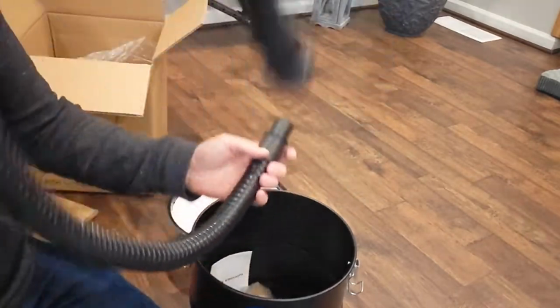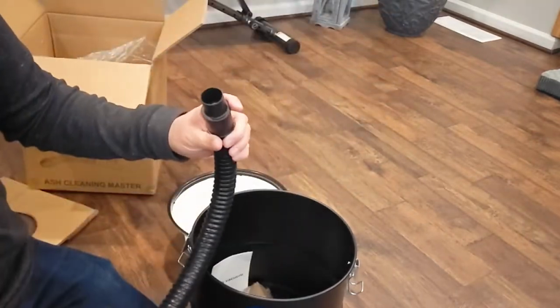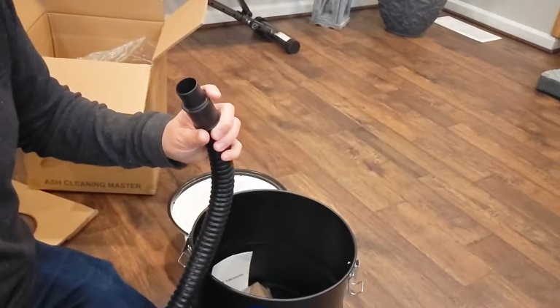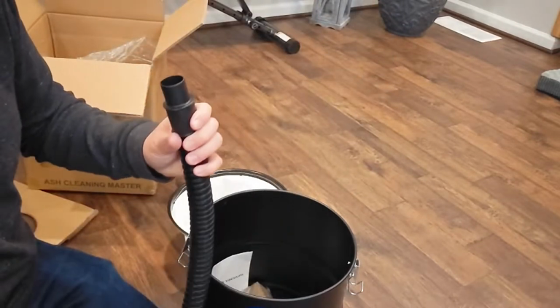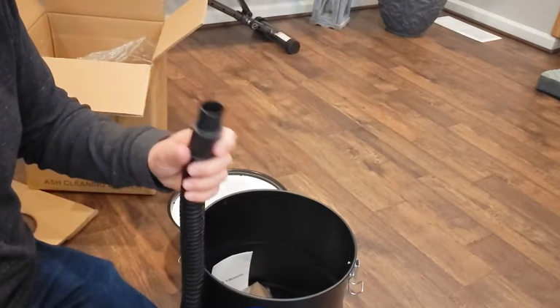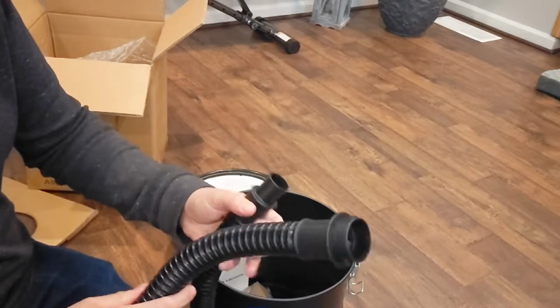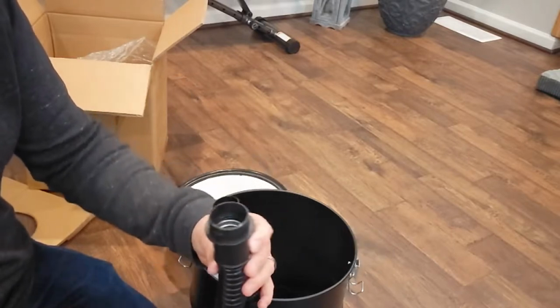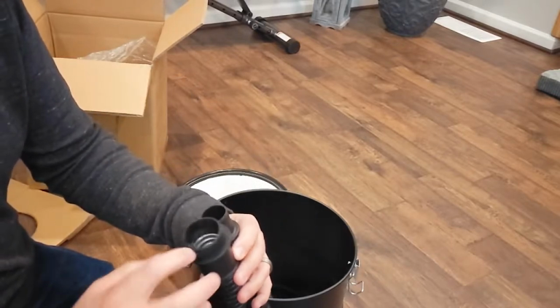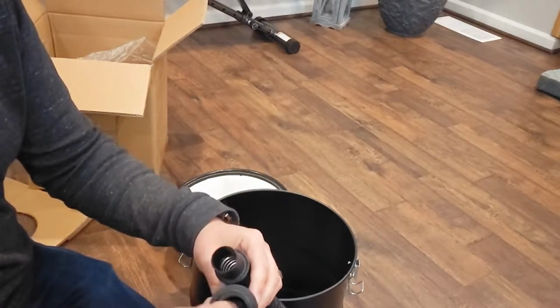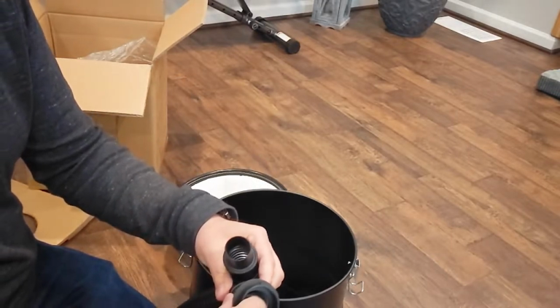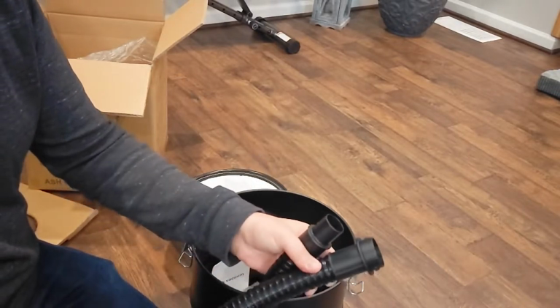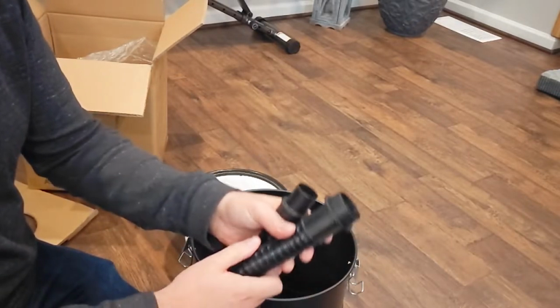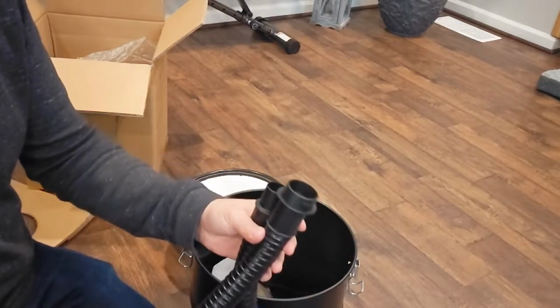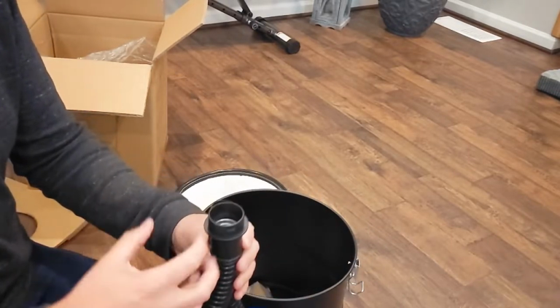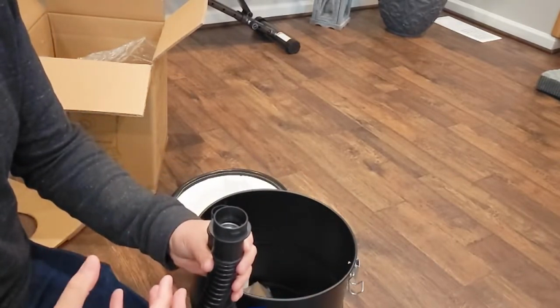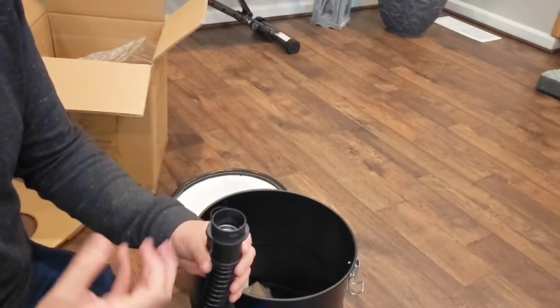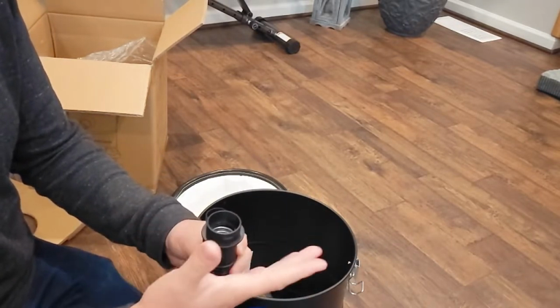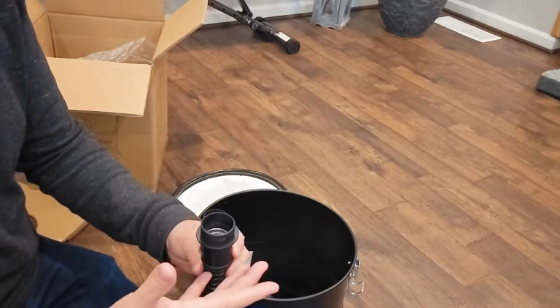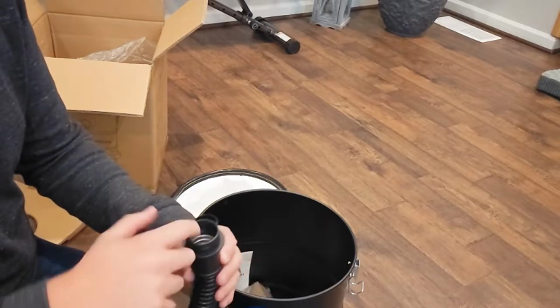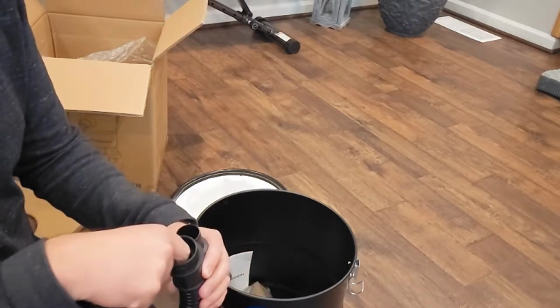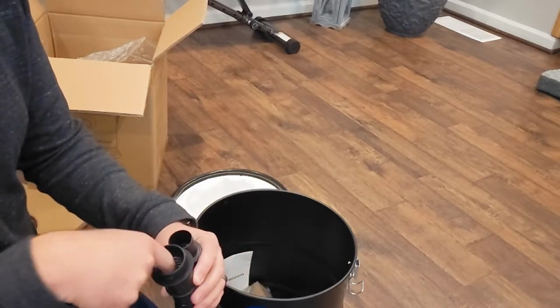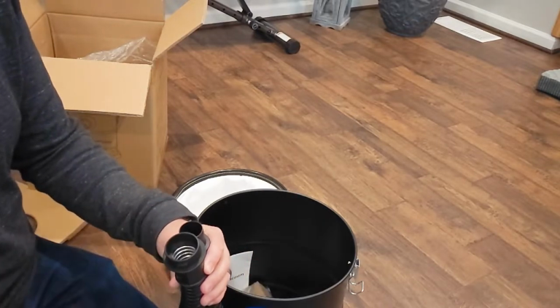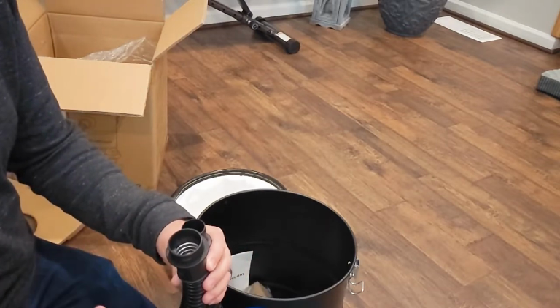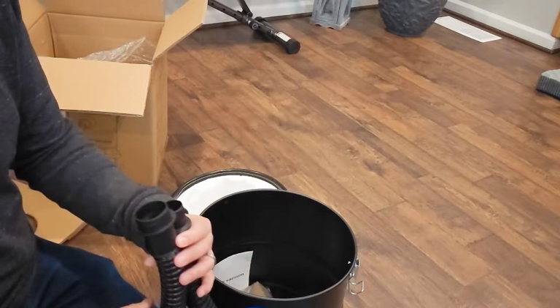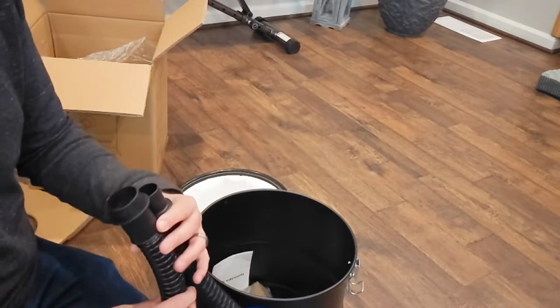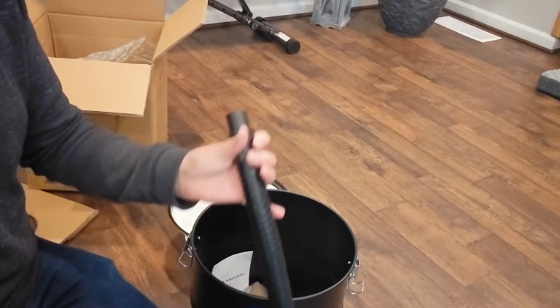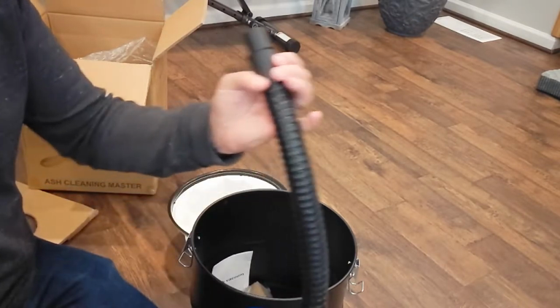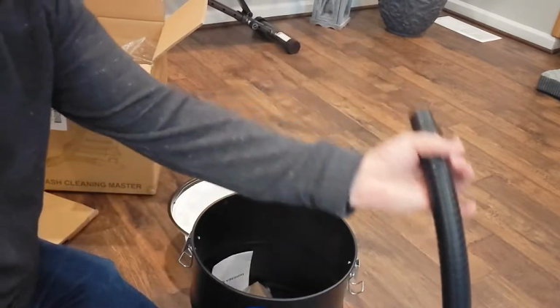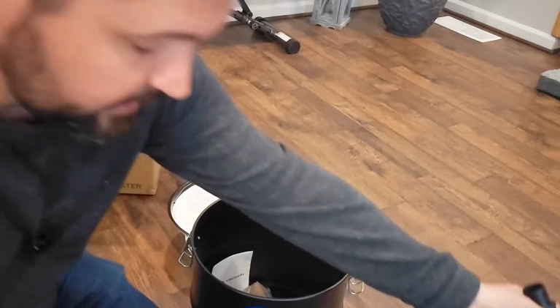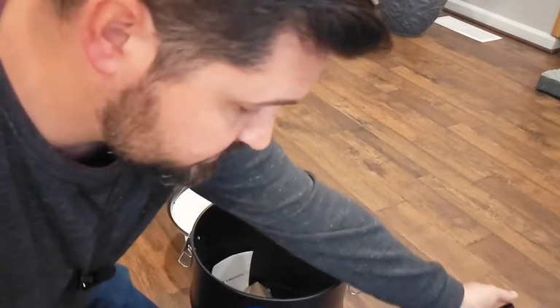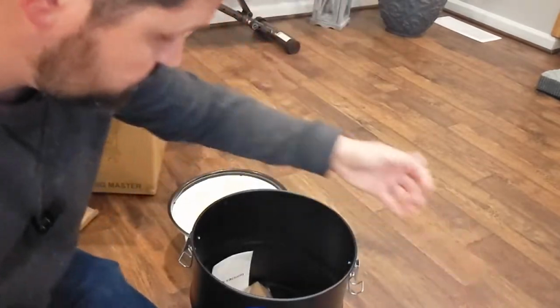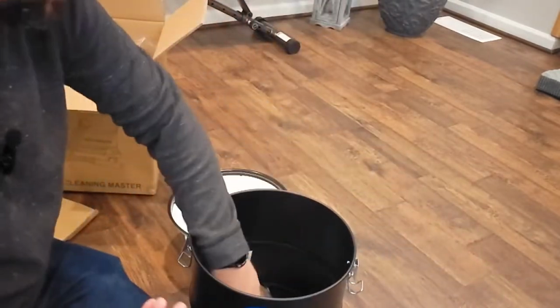Inside, you have a hose that's got a metal lining to it — it's actually metal lined inside of a plastic tube. That is to protect just in case there's any hot embers or anything like that. It's not going to melt, it's not going to catch on fire. So it's a fully metal lined suction tube, which is great.